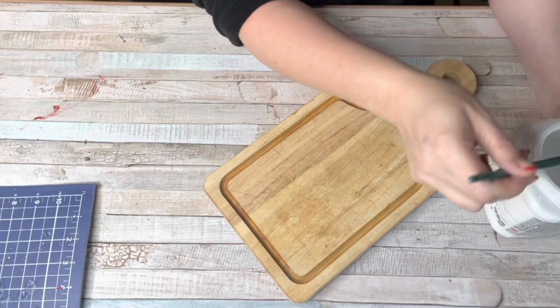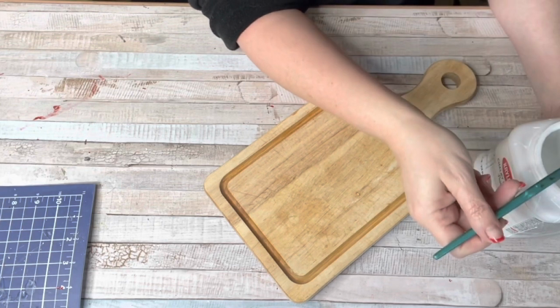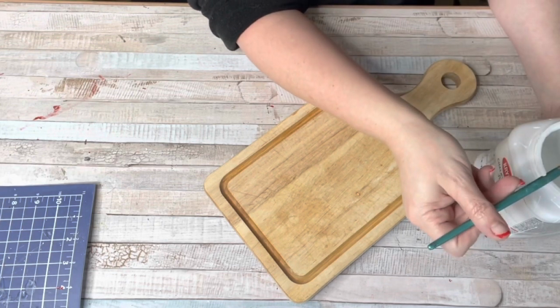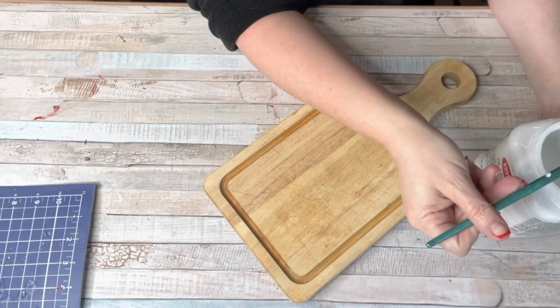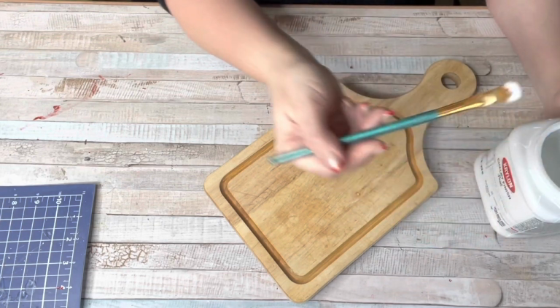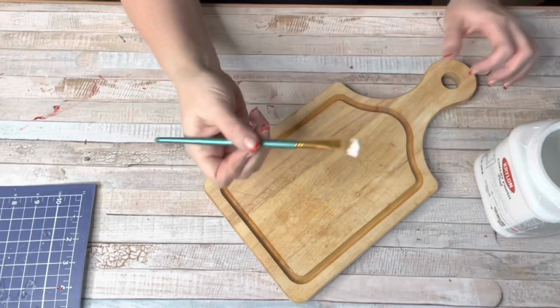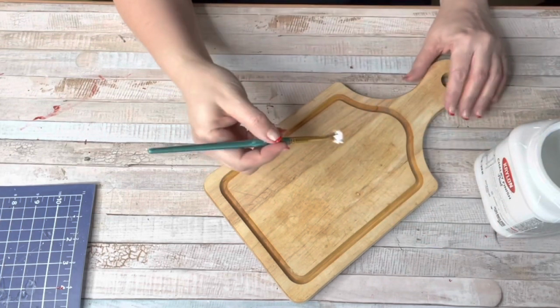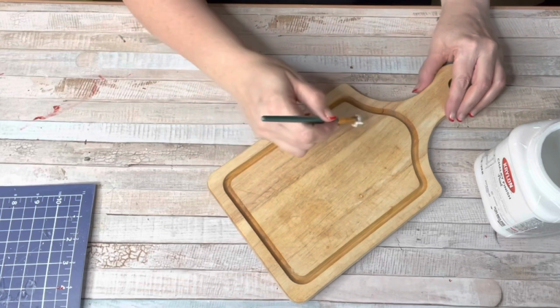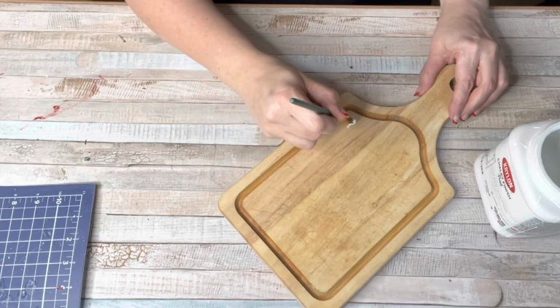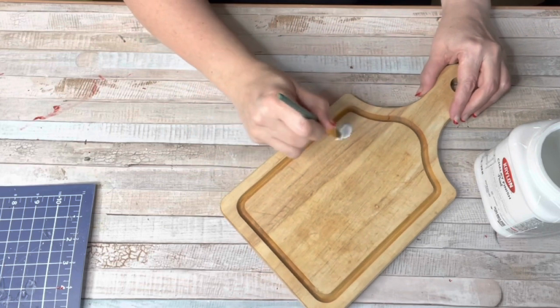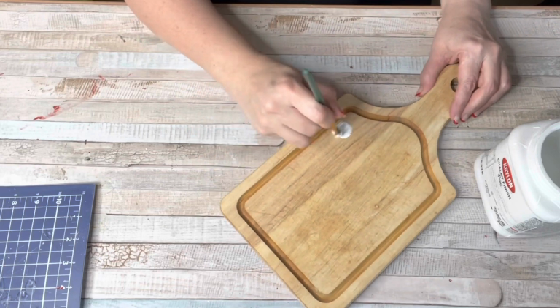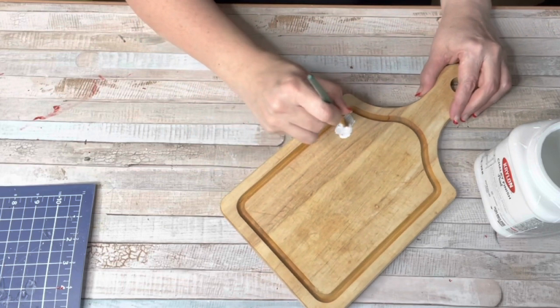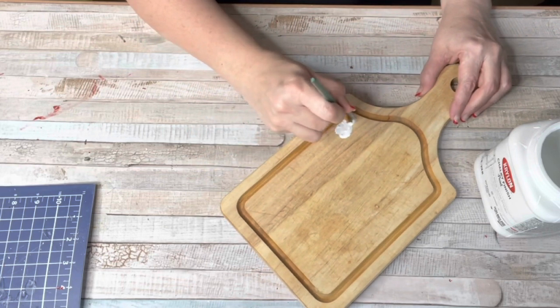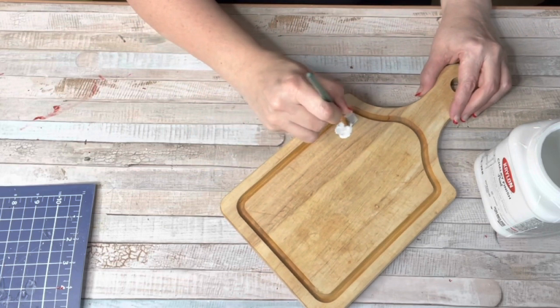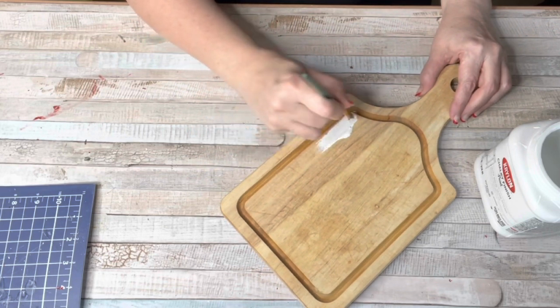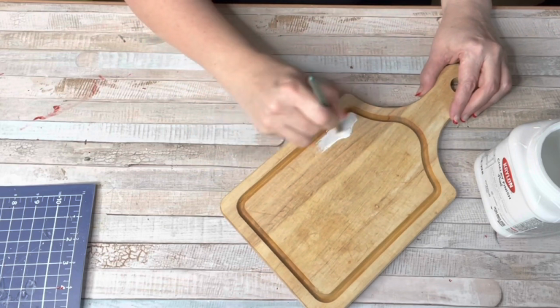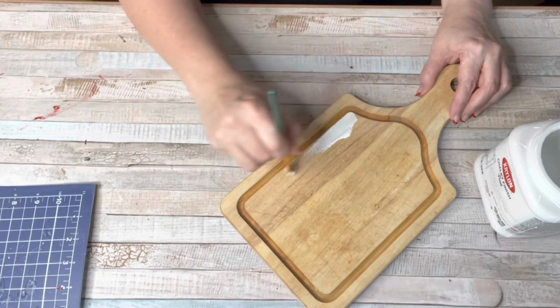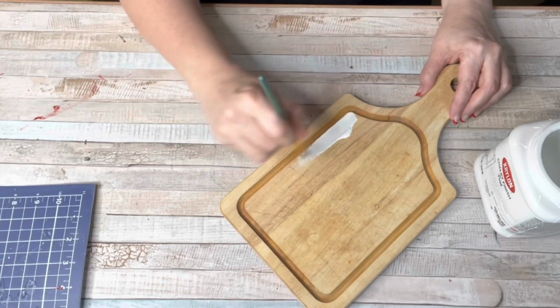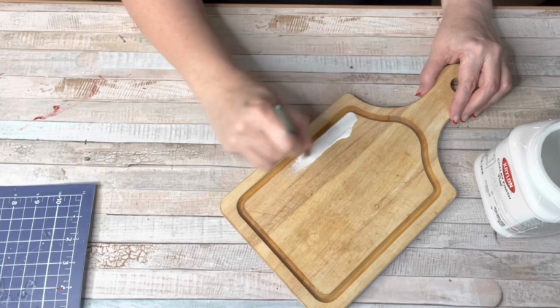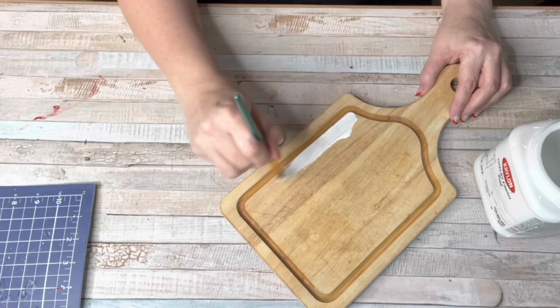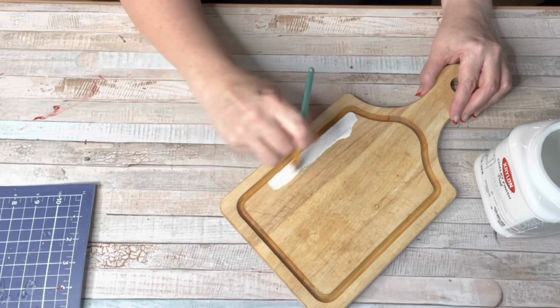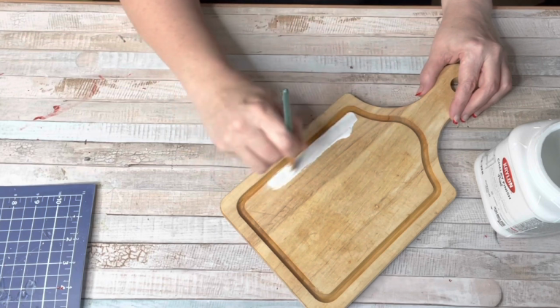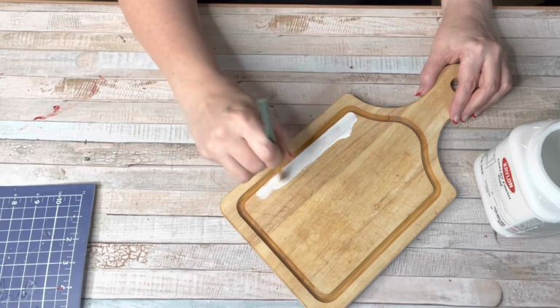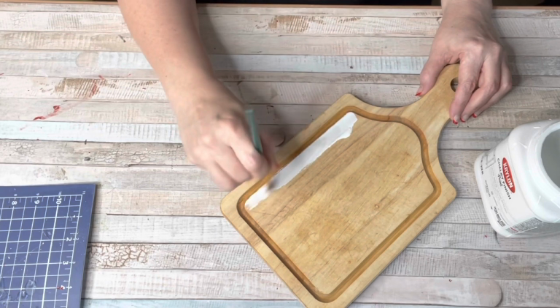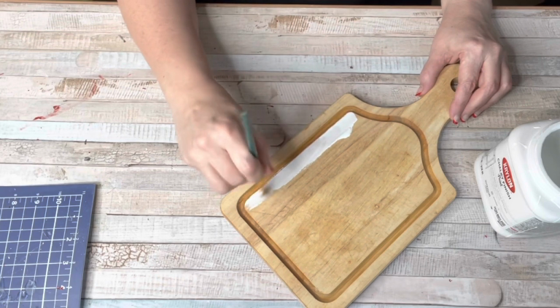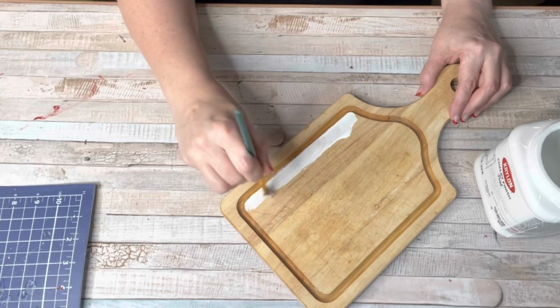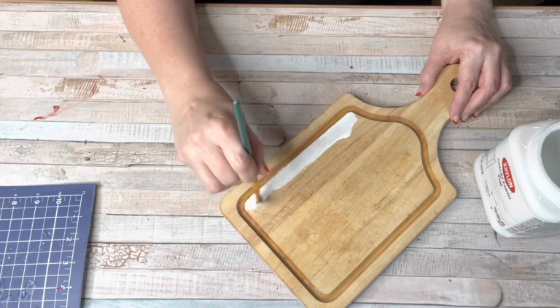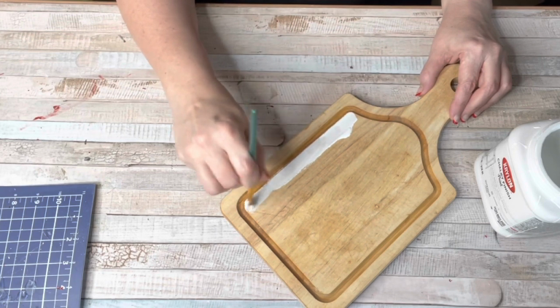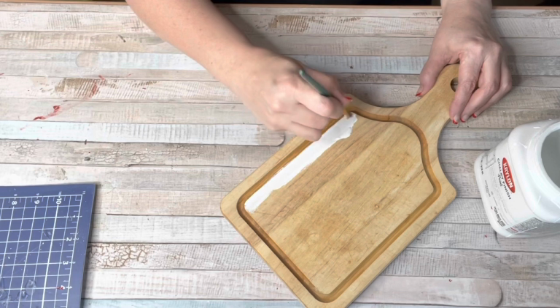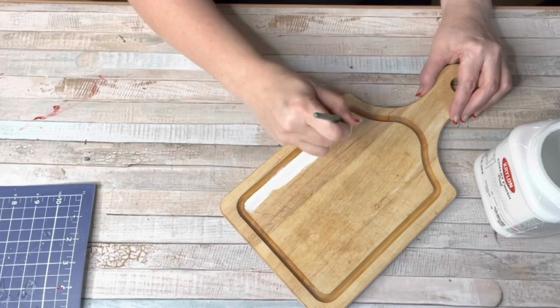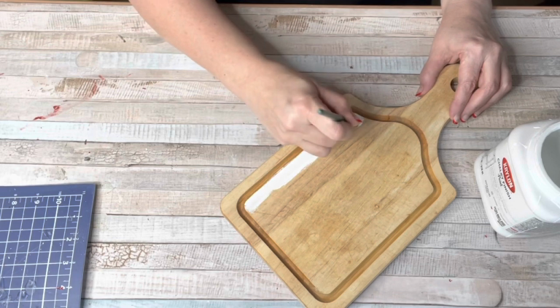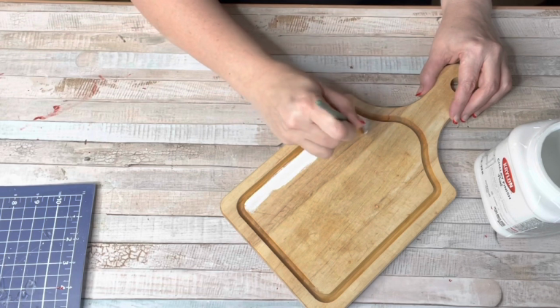Then I came in with some chalk paint and I just painted the middle part of this cutting board. I left the rest of it that beautiful natural wood, and I only did one coat because I'm going to sand it and rough this up as well.